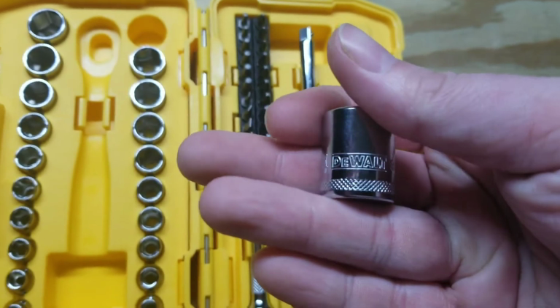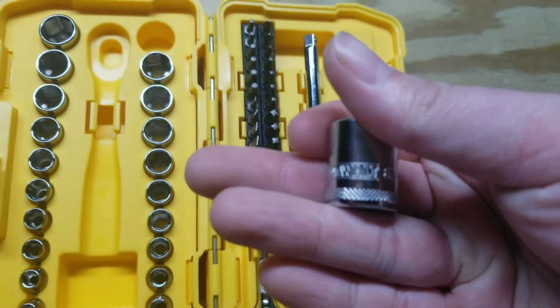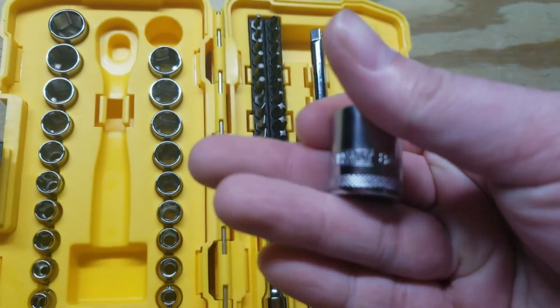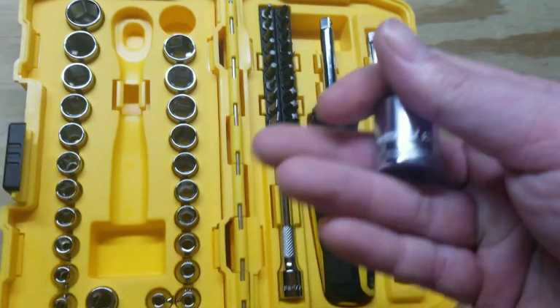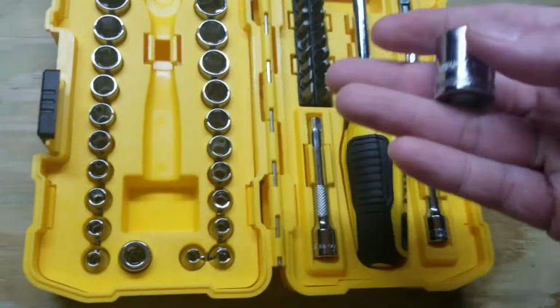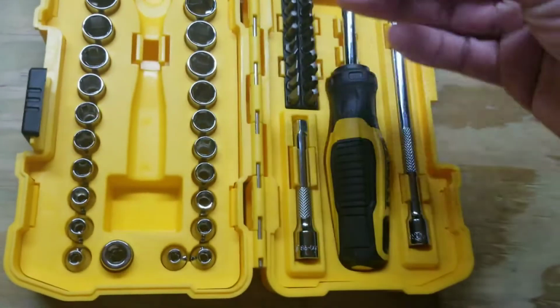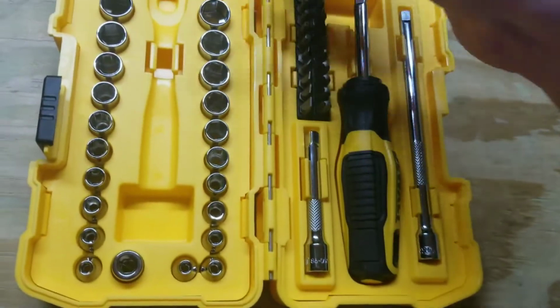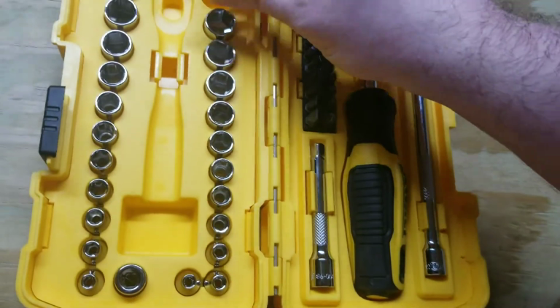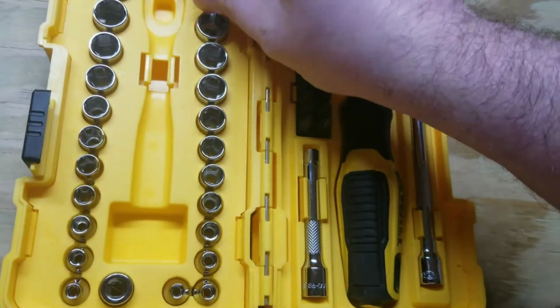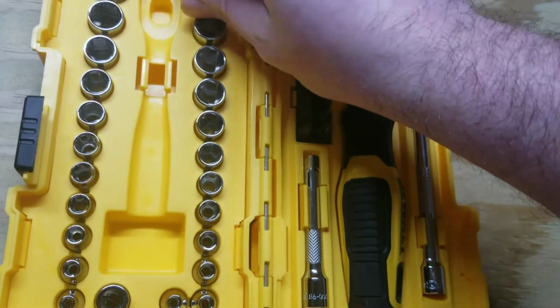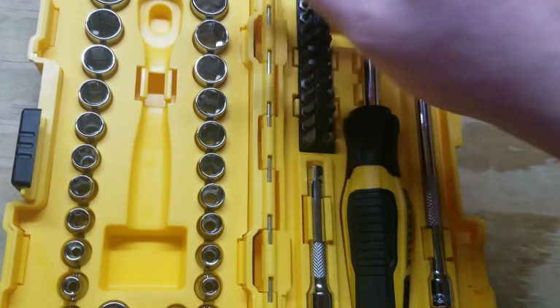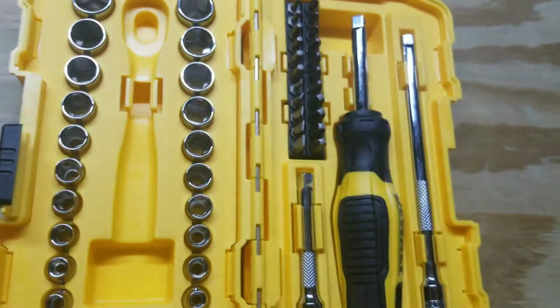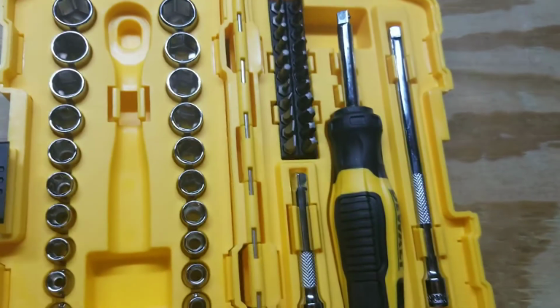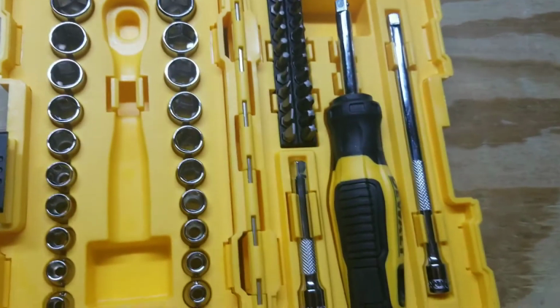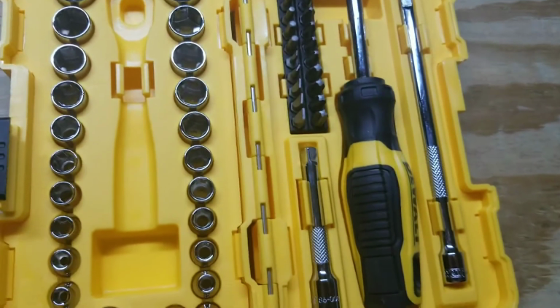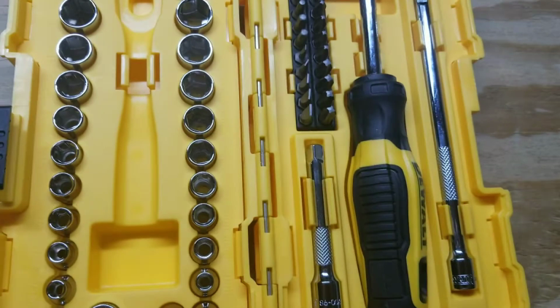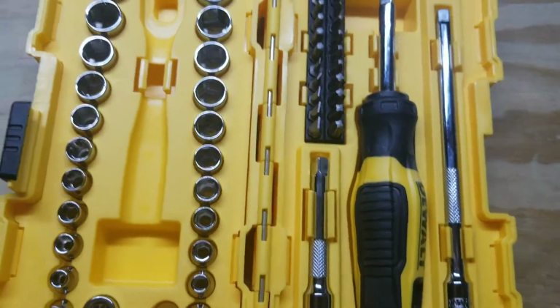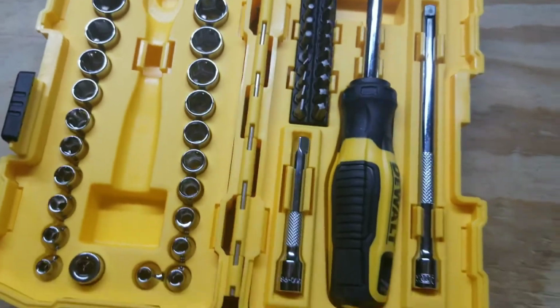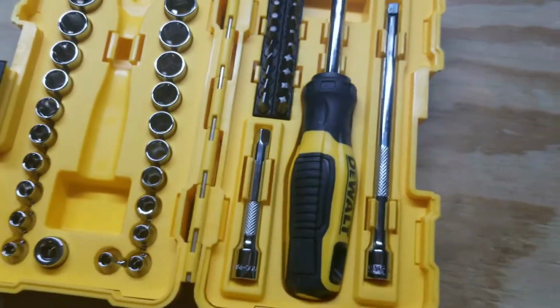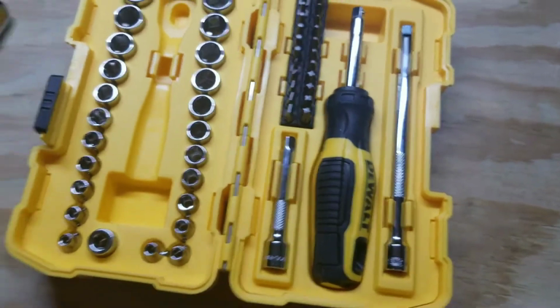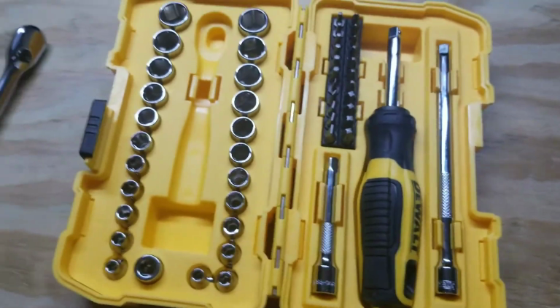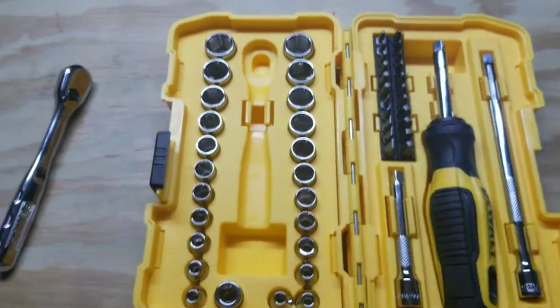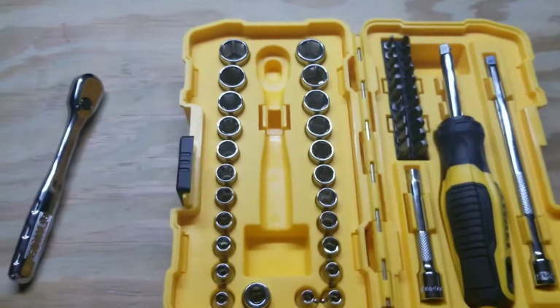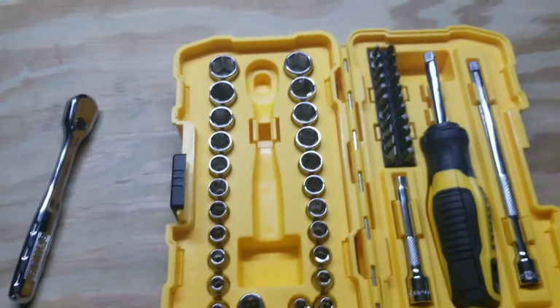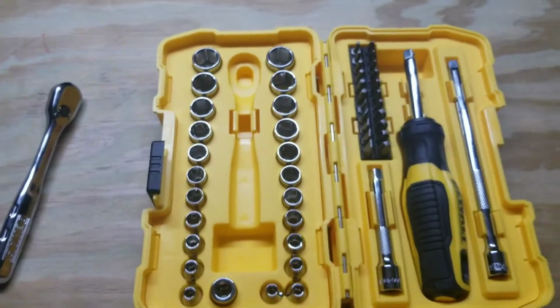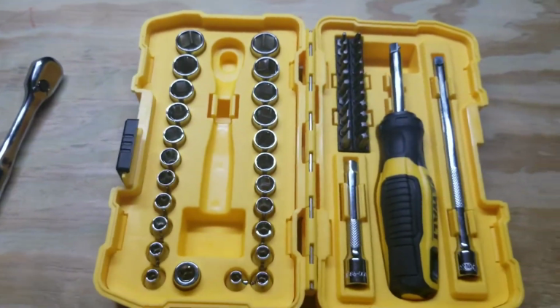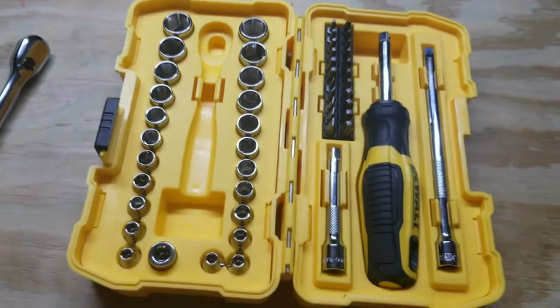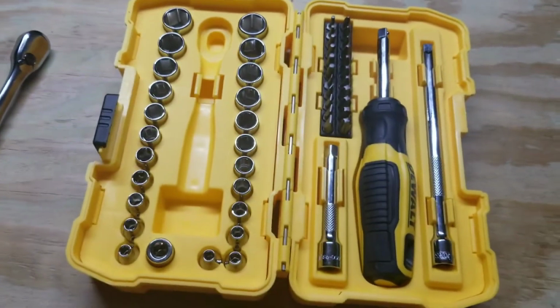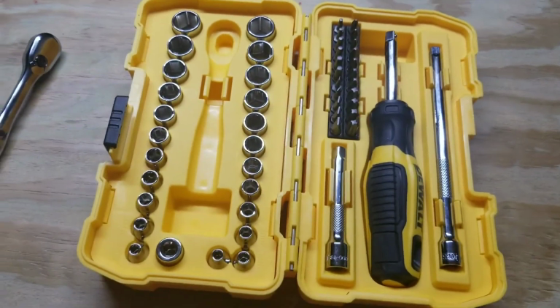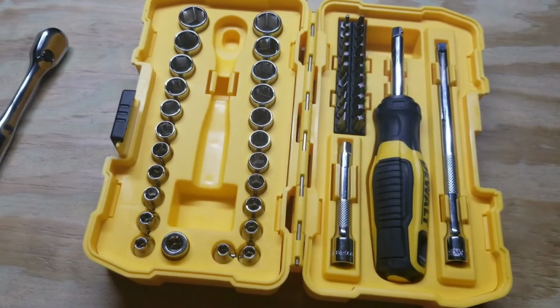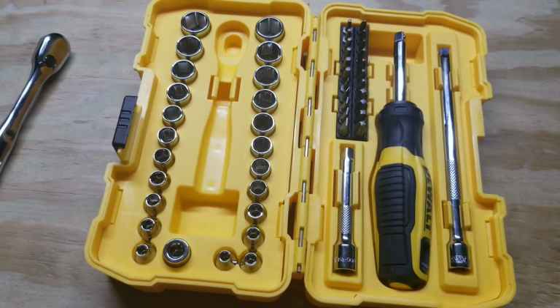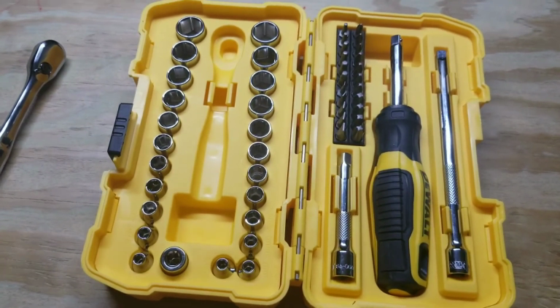The sockets also have knurling, and they lock the sockets. I just got this to put in the truck instead of having a big old toolbox.